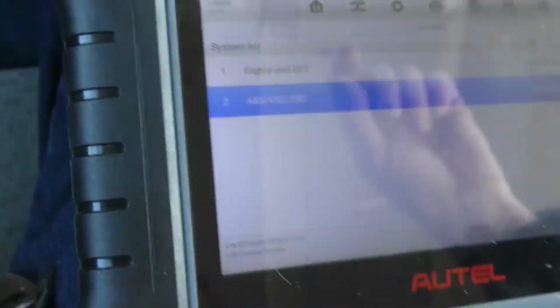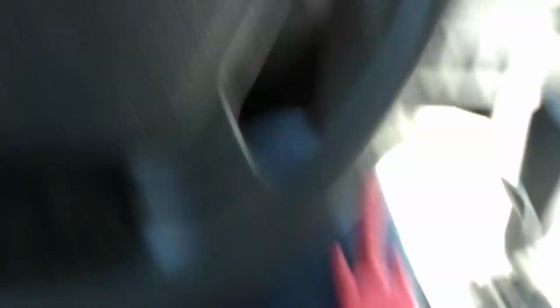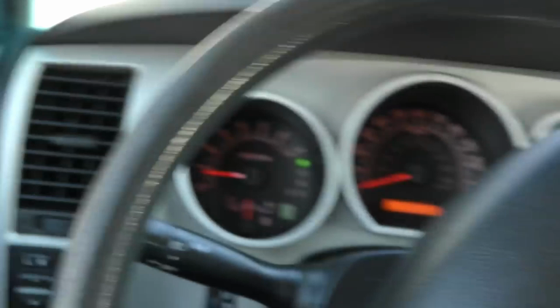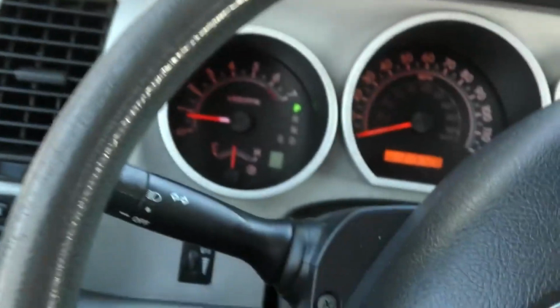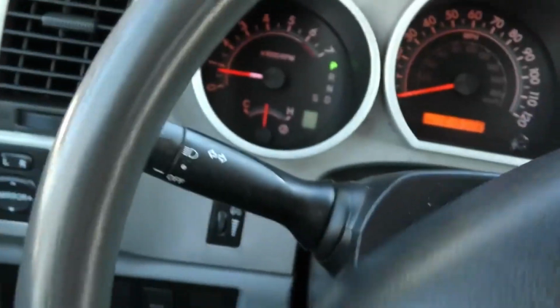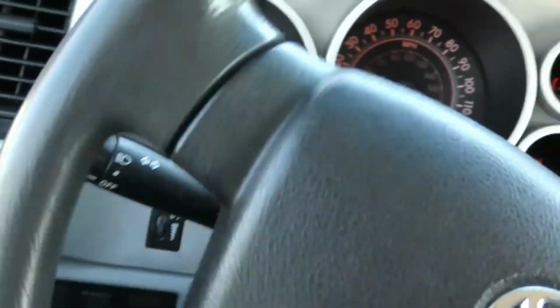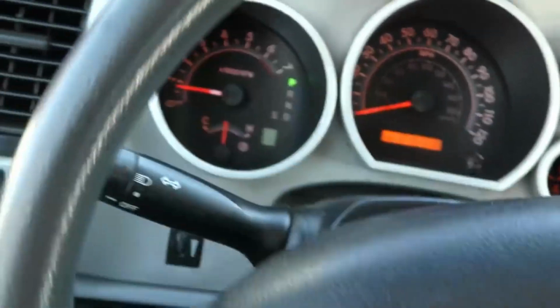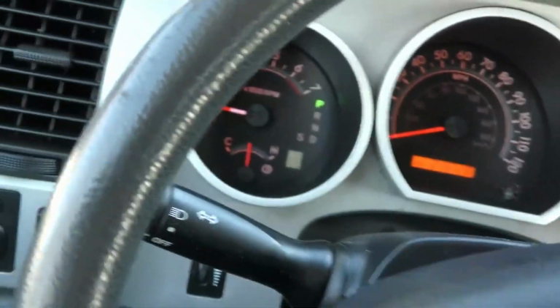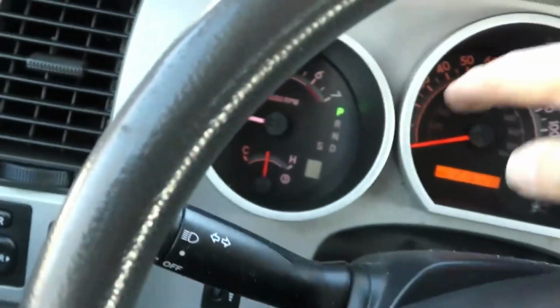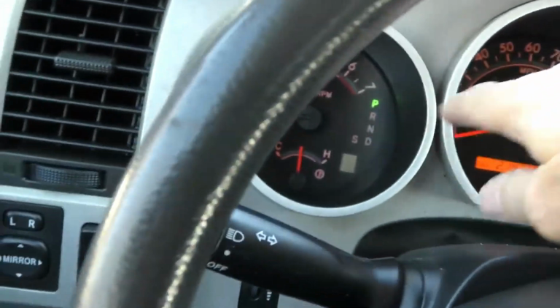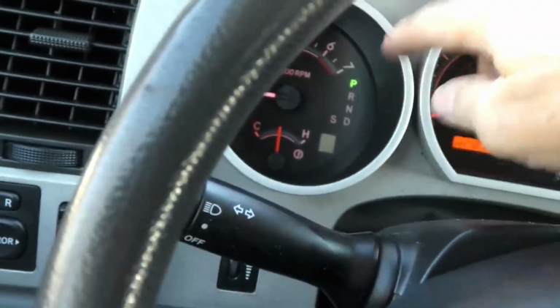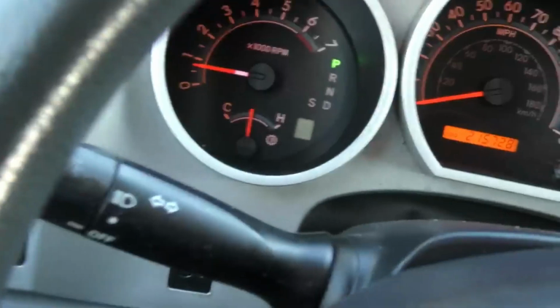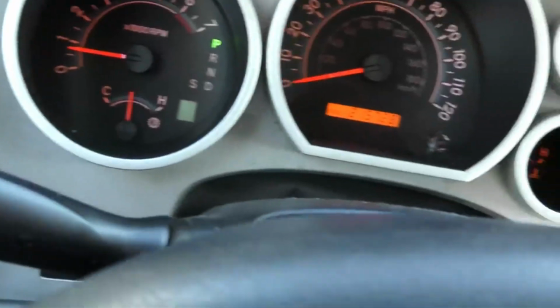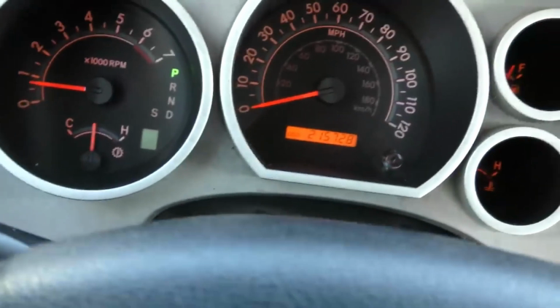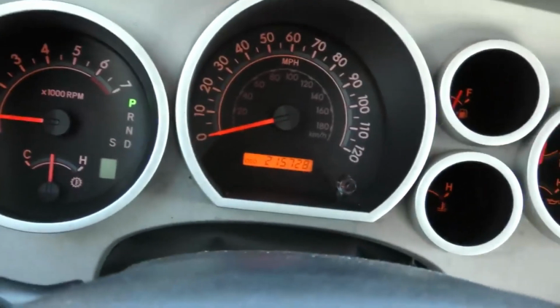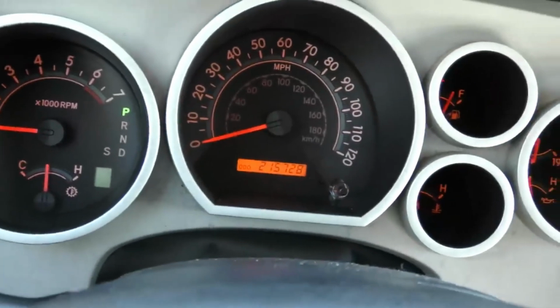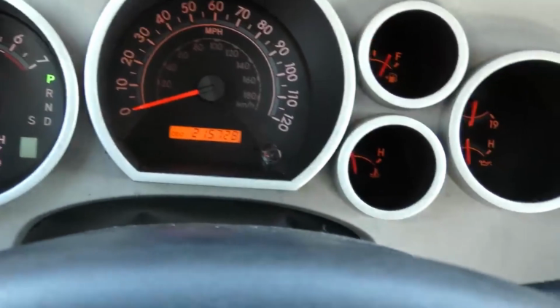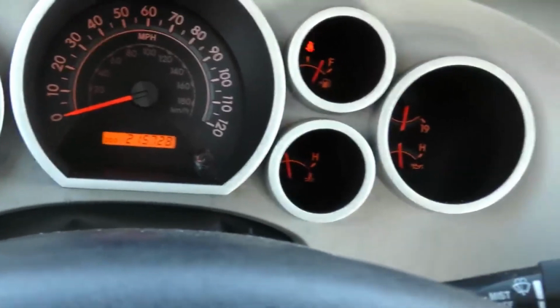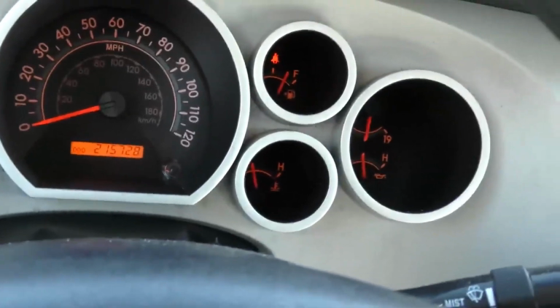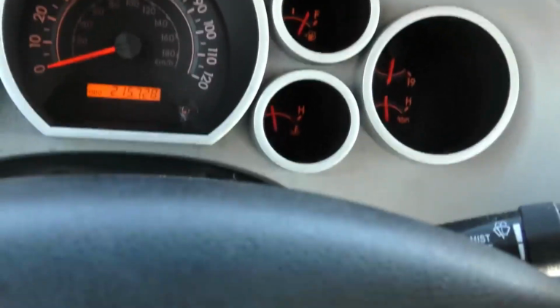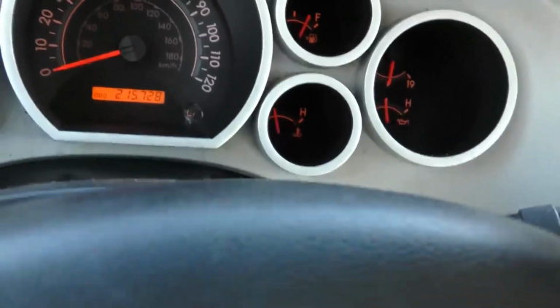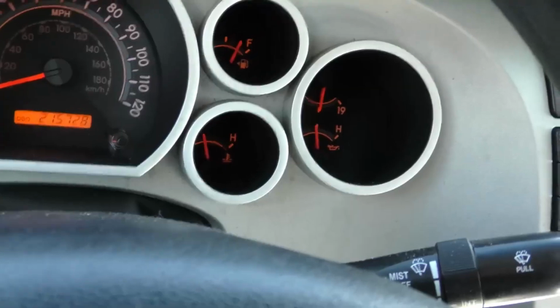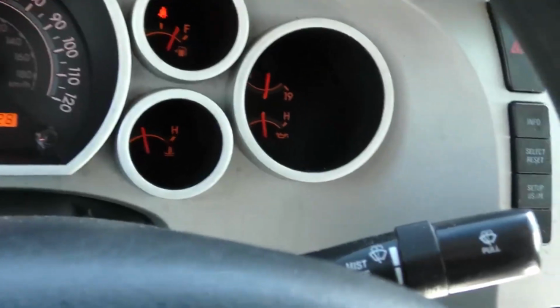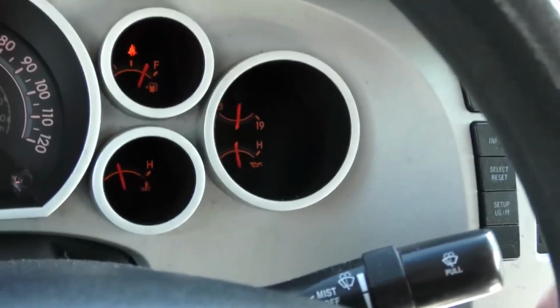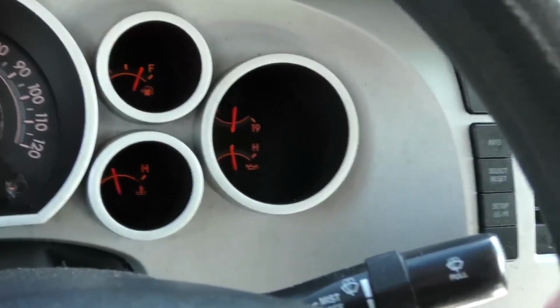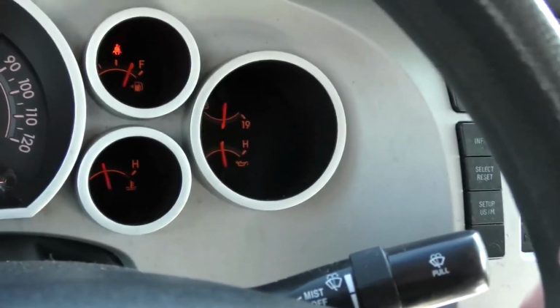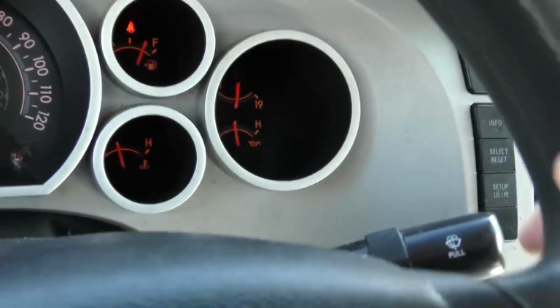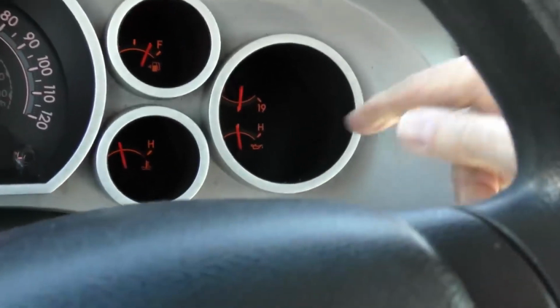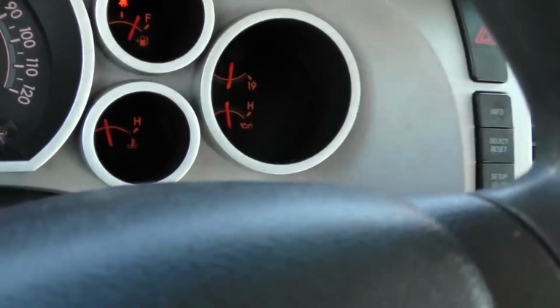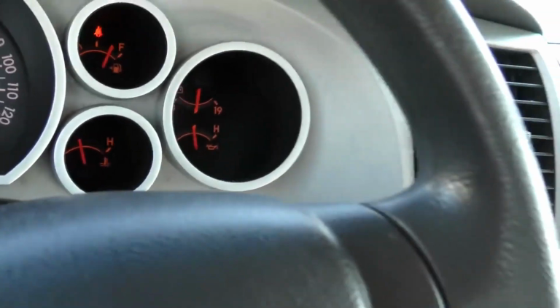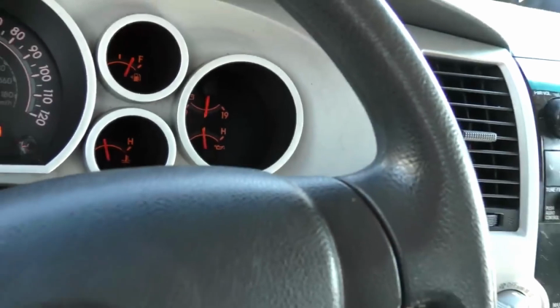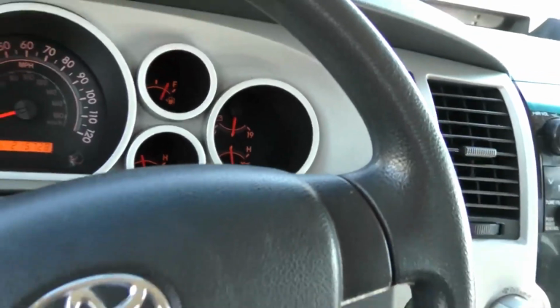Here we go. While it's scanning, we'll check it out. It's nicely appointed — temperature gauge, speedometer, fuel level, cooling temperature, and it also has battery charging and oil pressure. Everything you need.